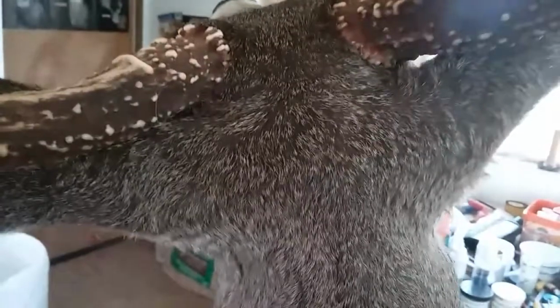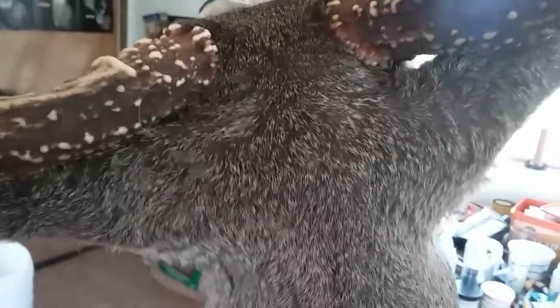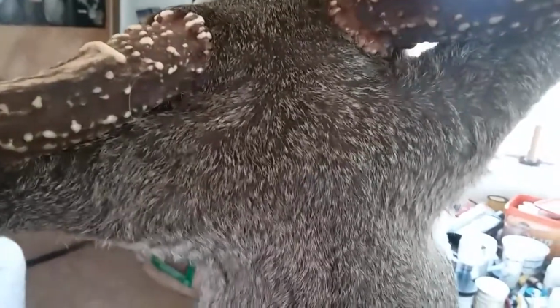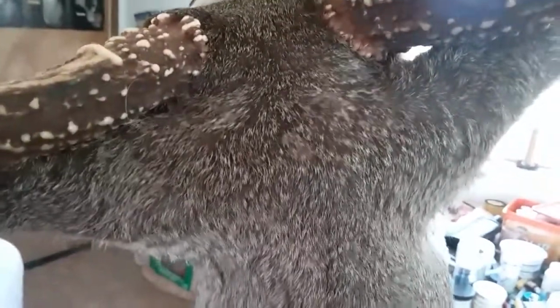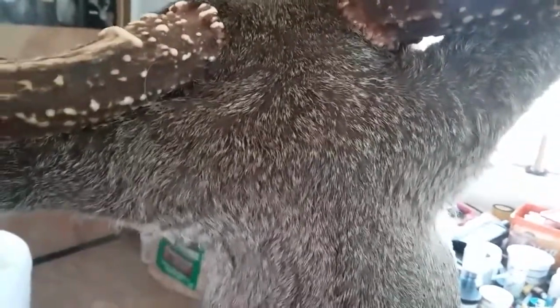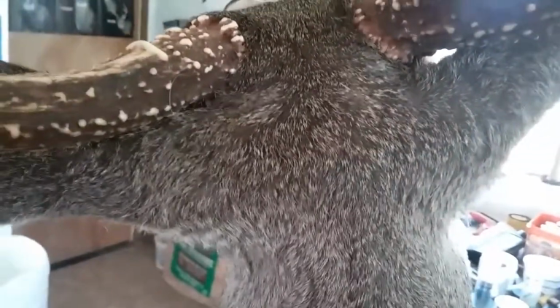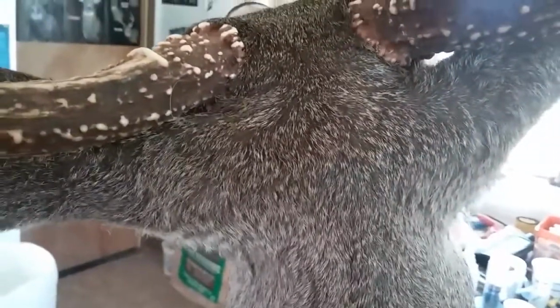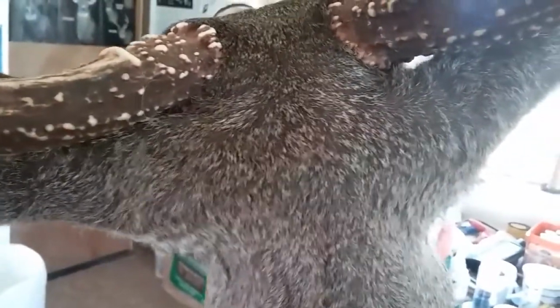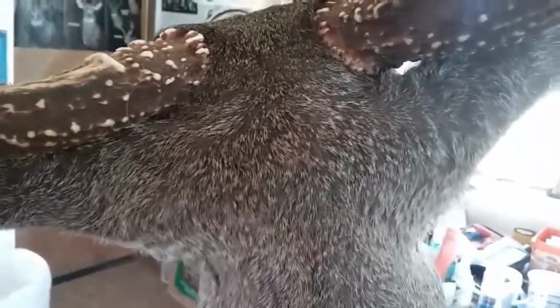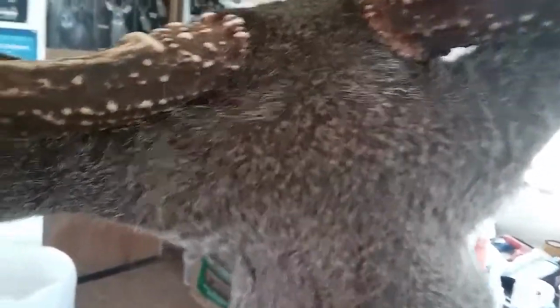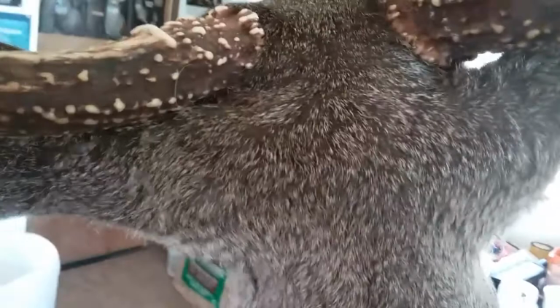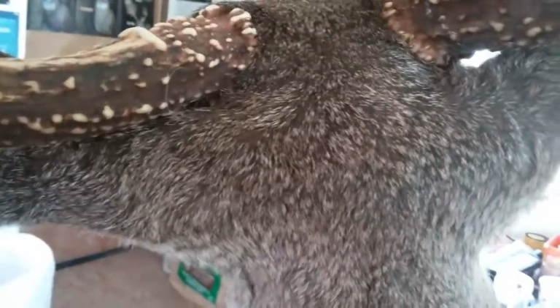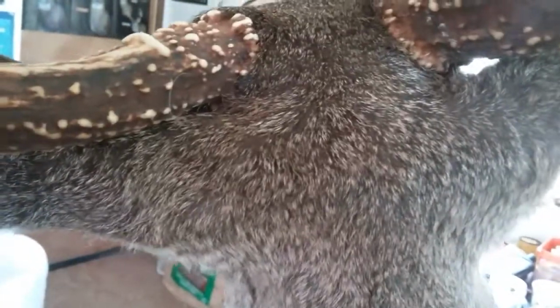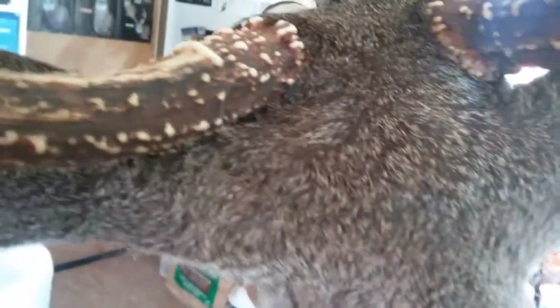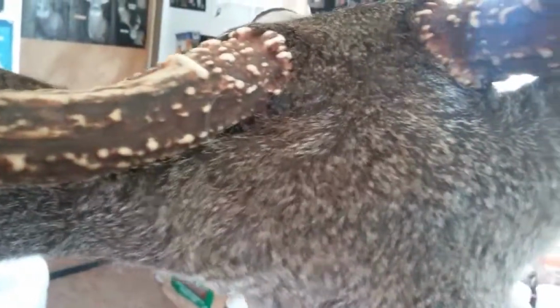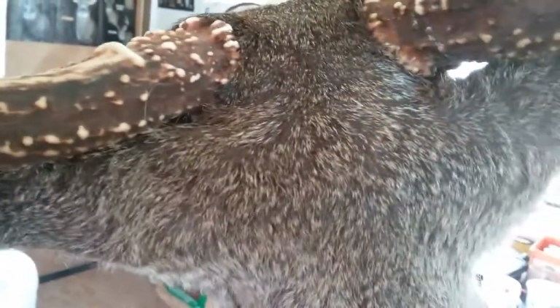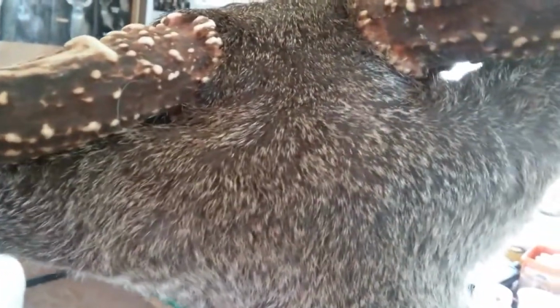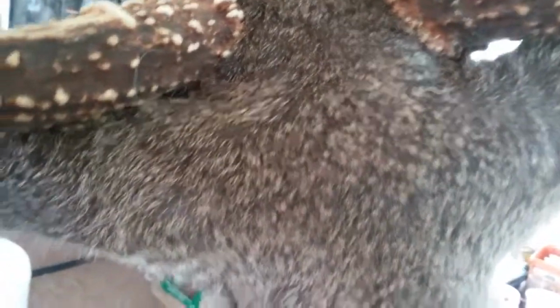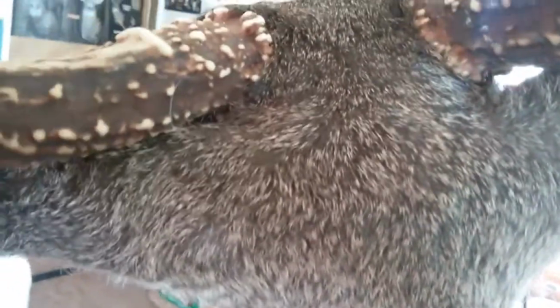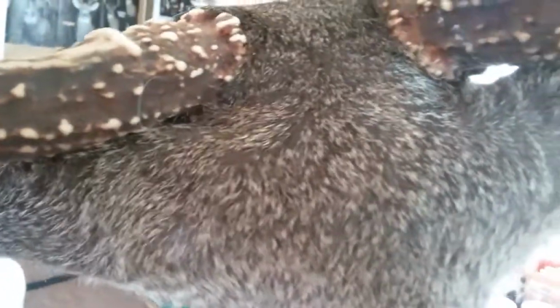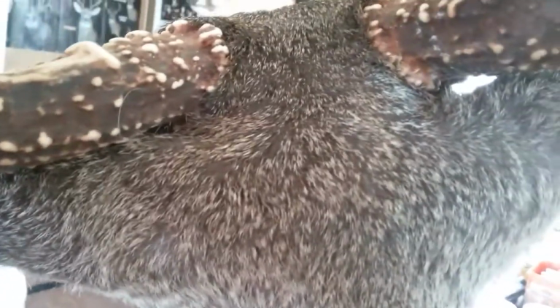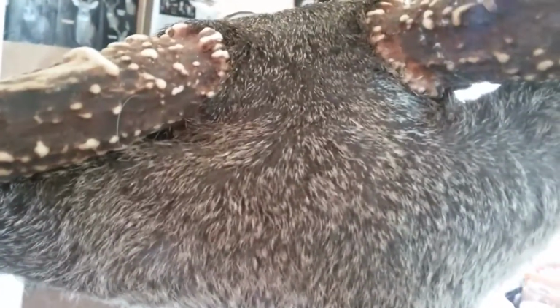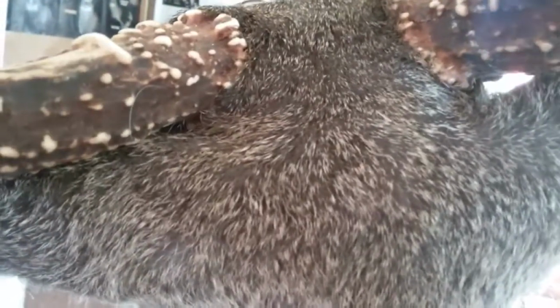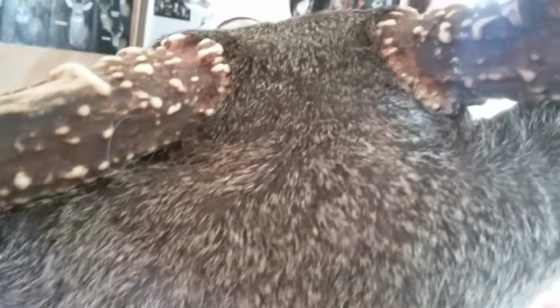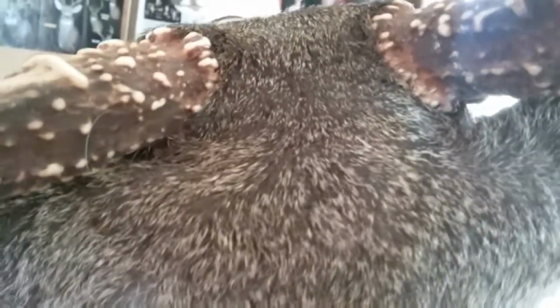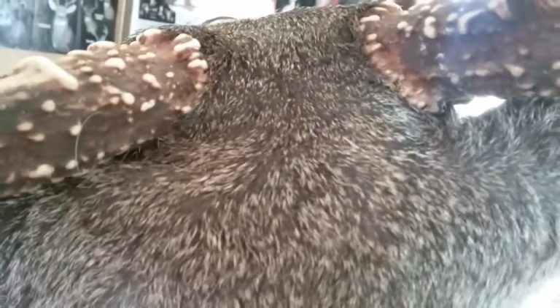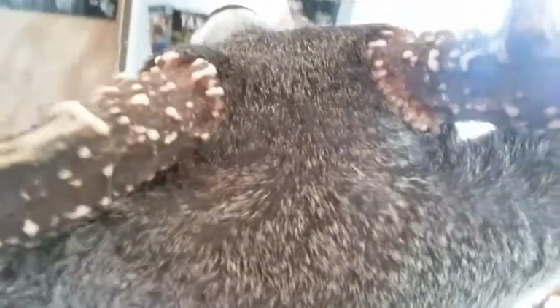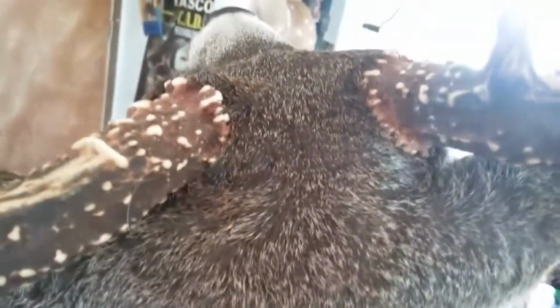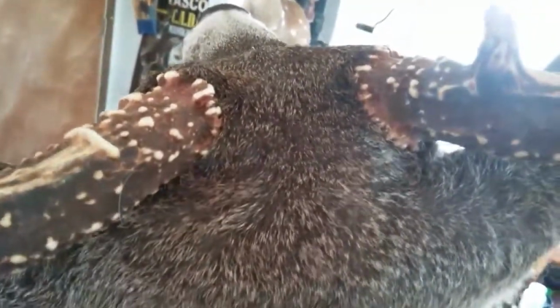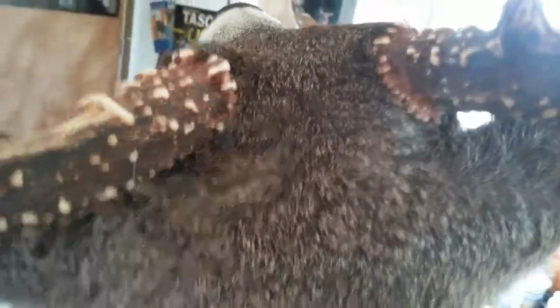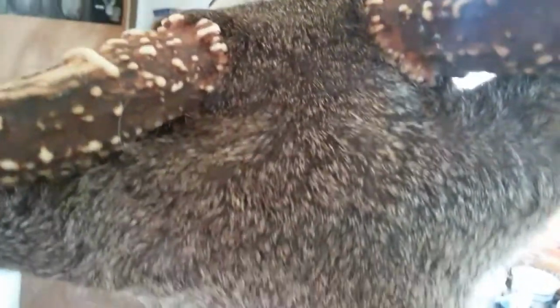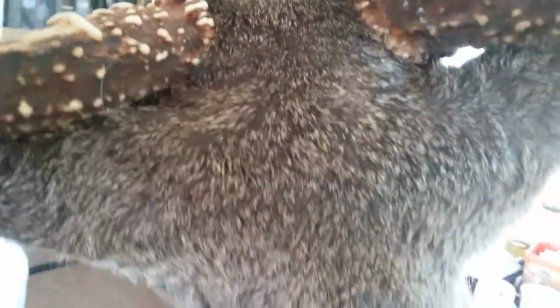How's it YouTube? SBF taxidermy again. I just wanted to show the back of my mounts on the stitching that I do. Here it is guys.